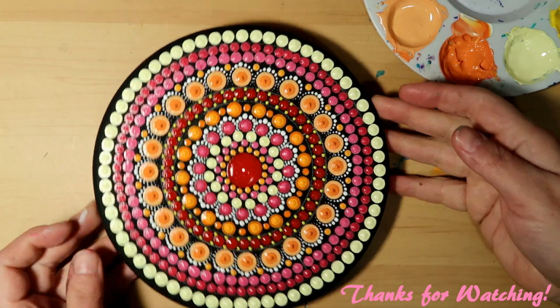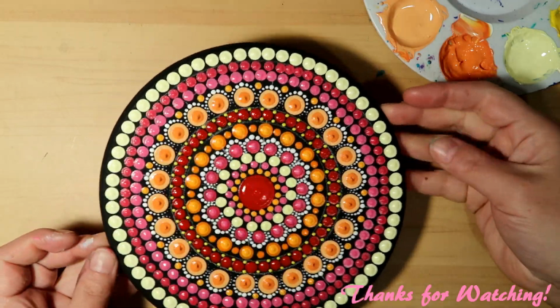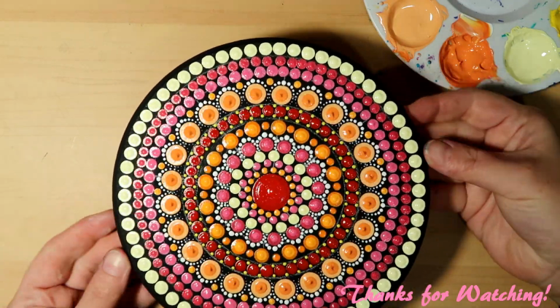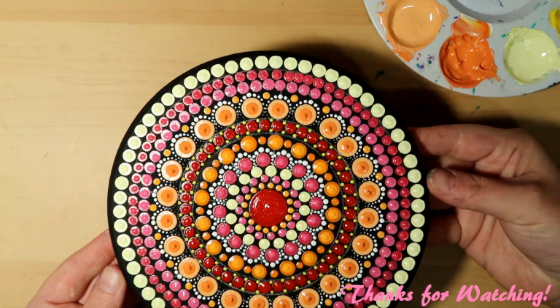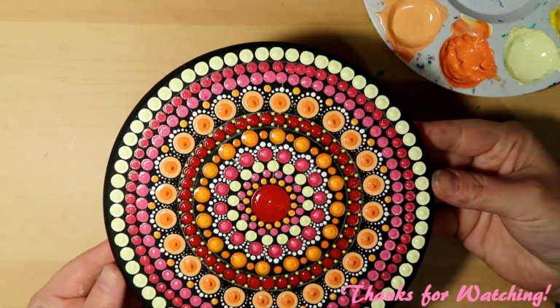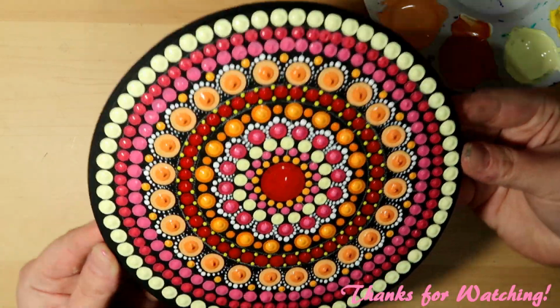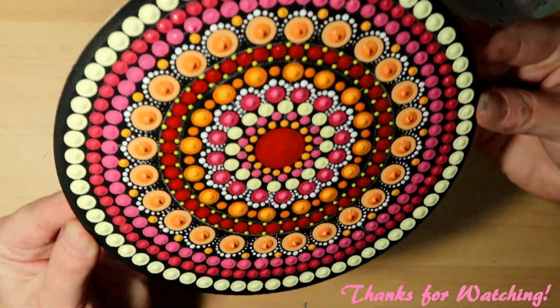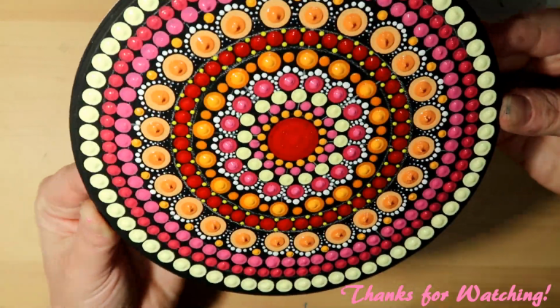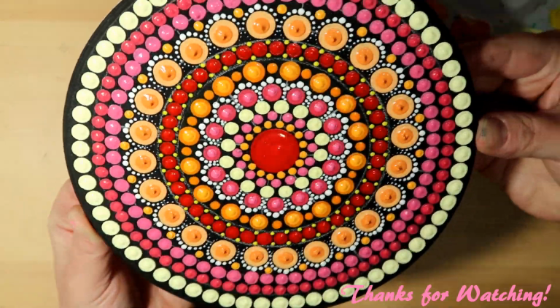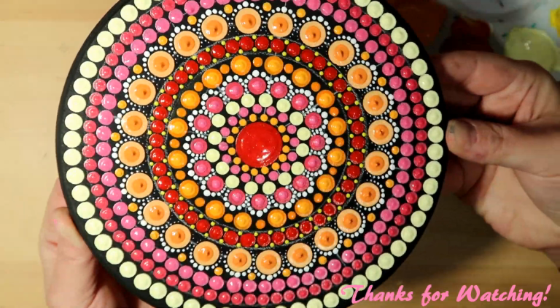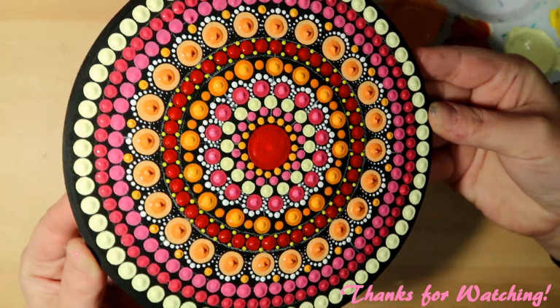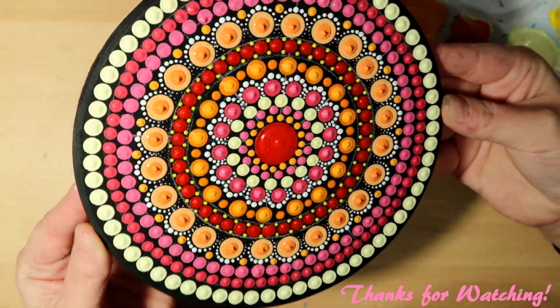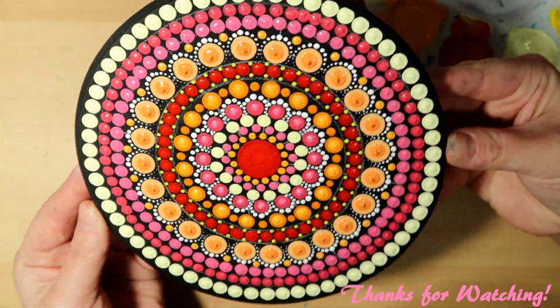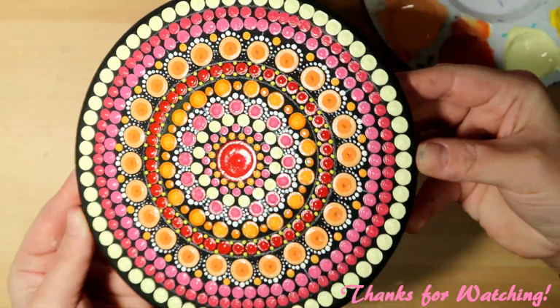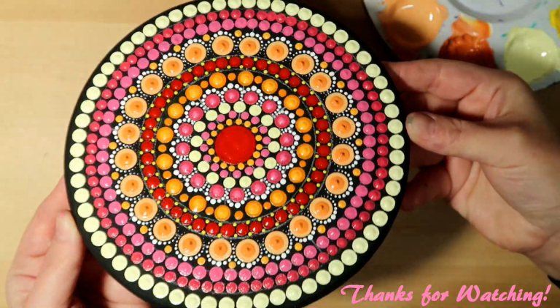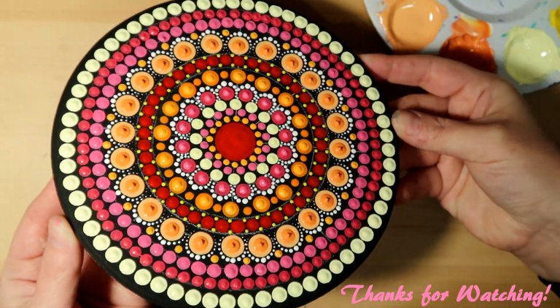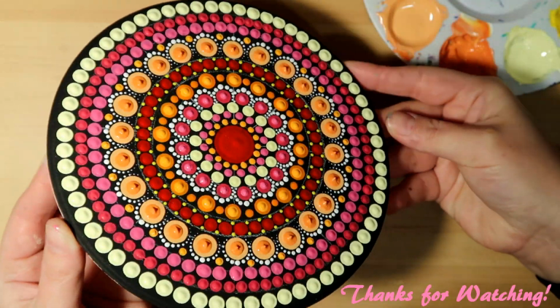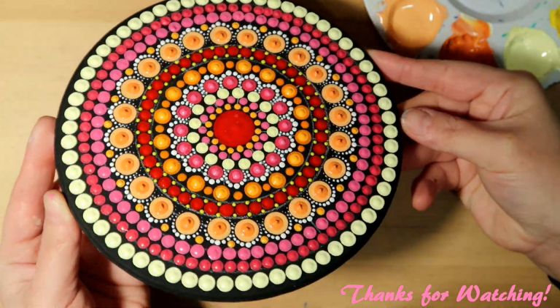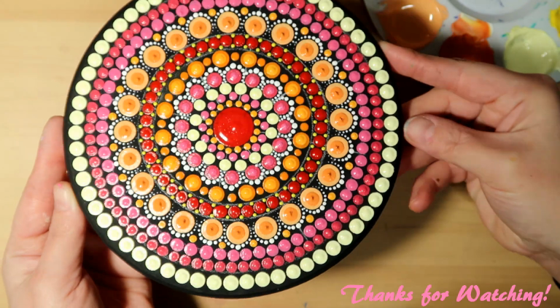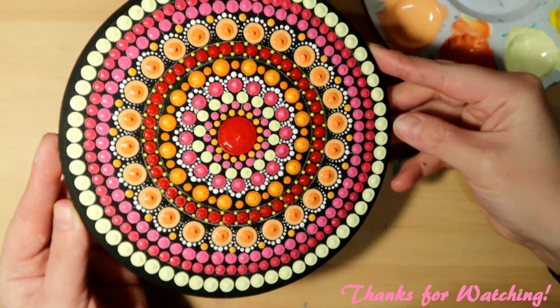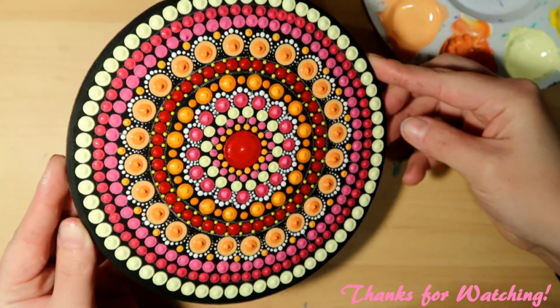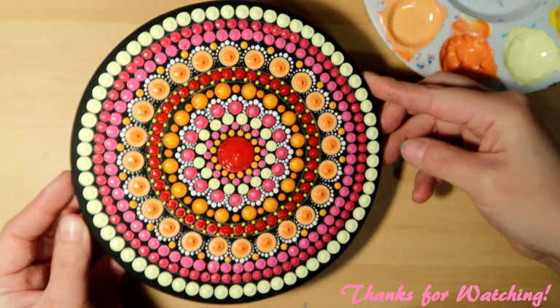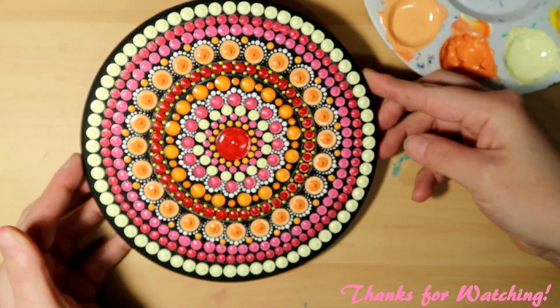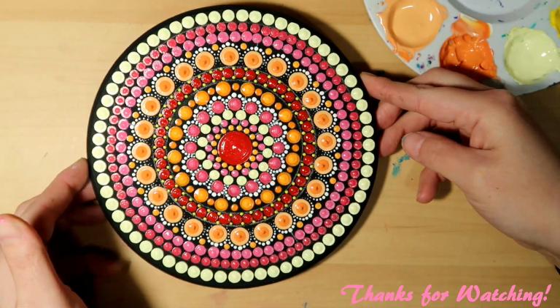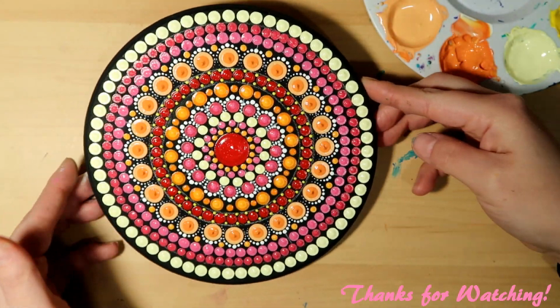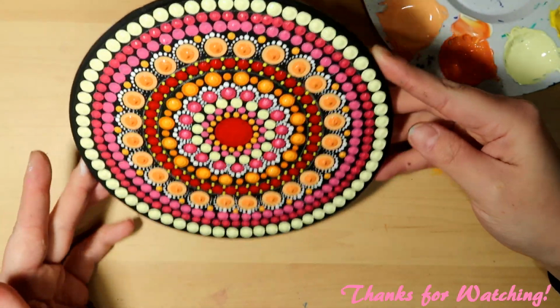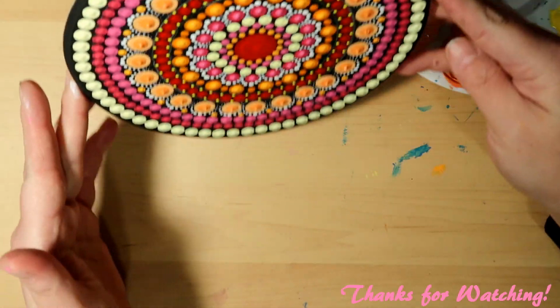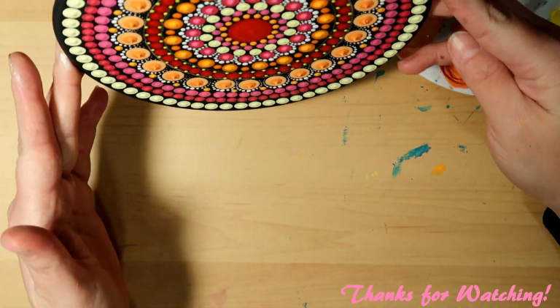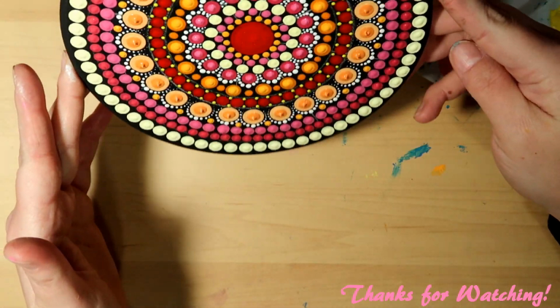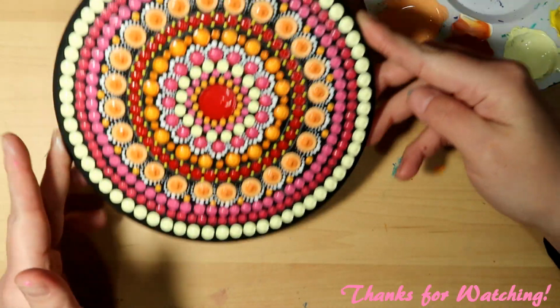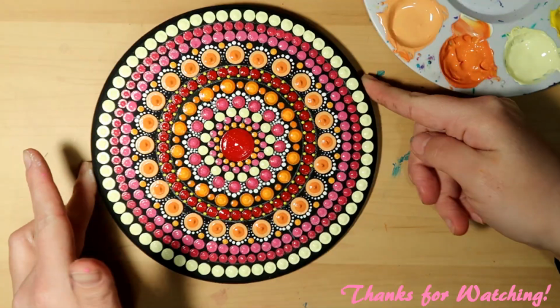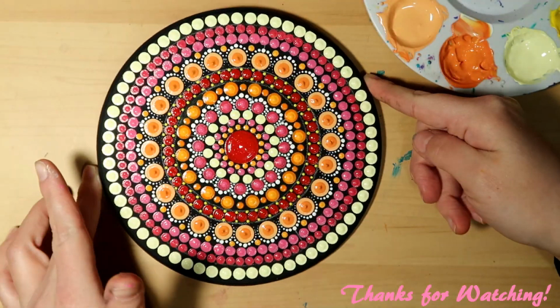If you're new to my channel, I would love to have you as a subscriber. I've got tons of videos on dot mandala painting — thanks again so much for watching, see you next time!